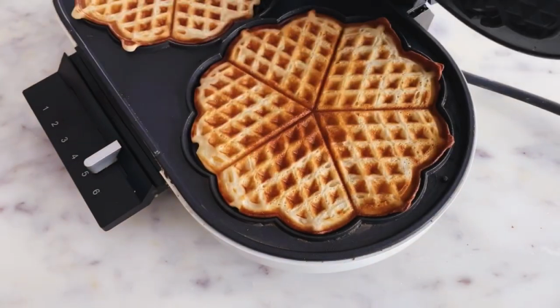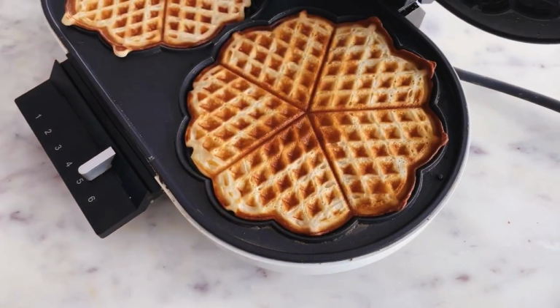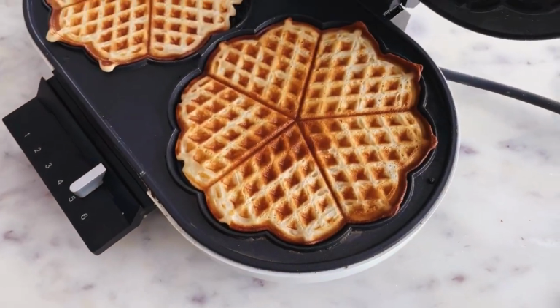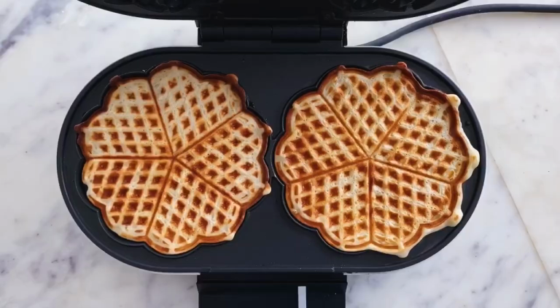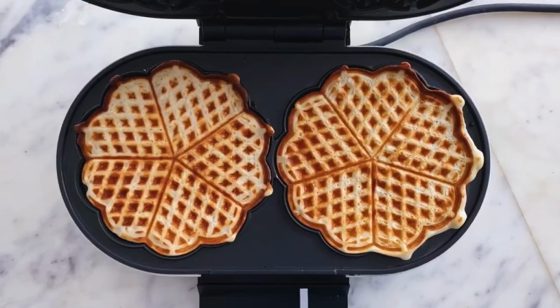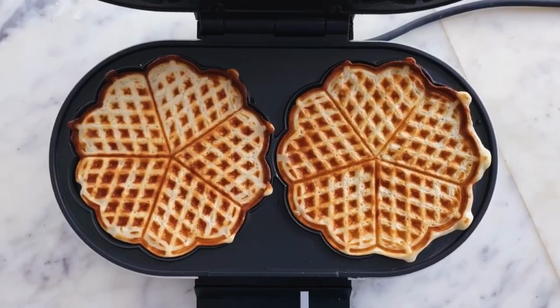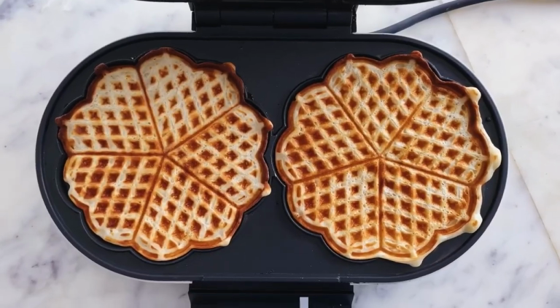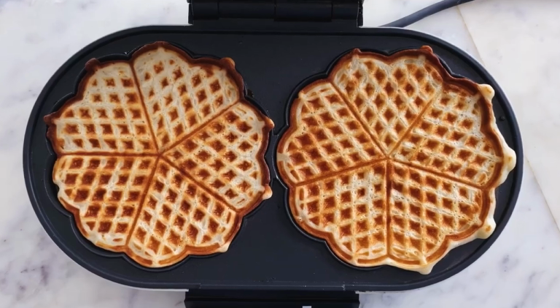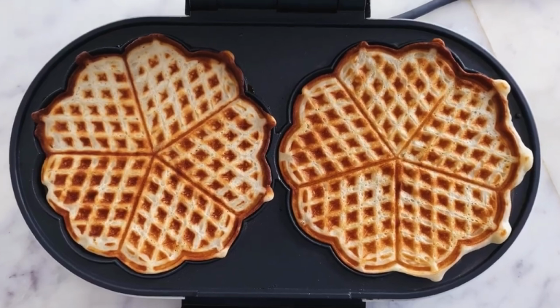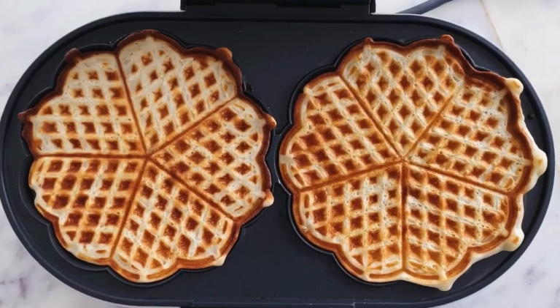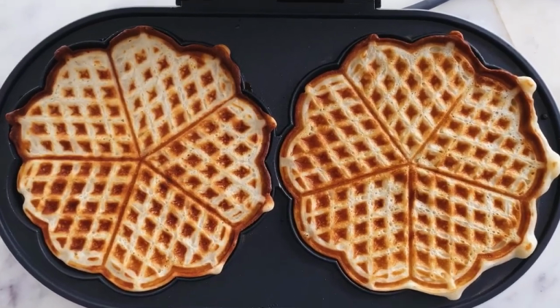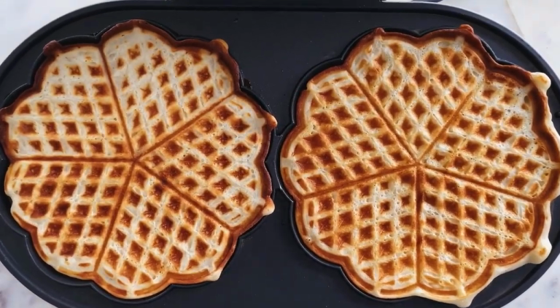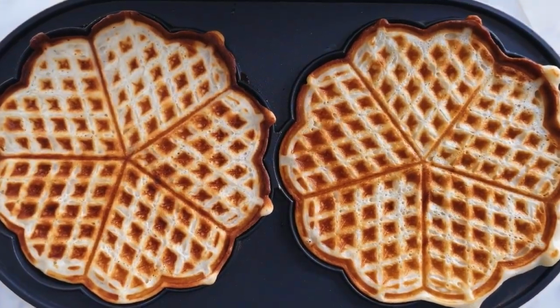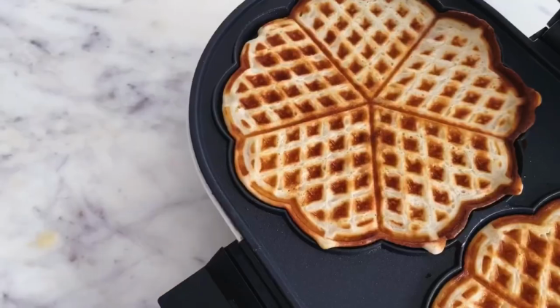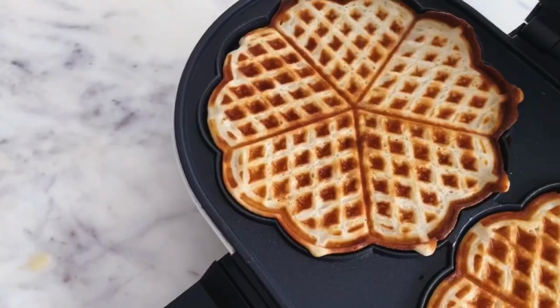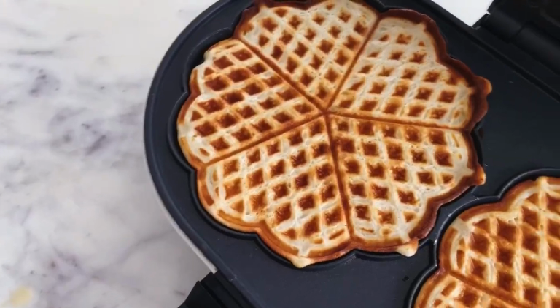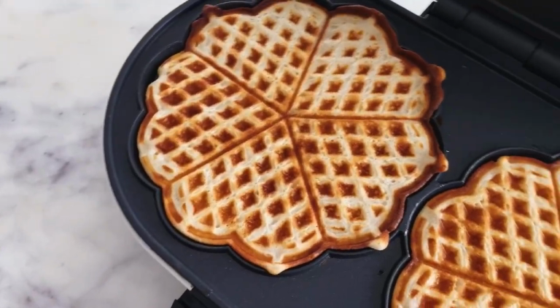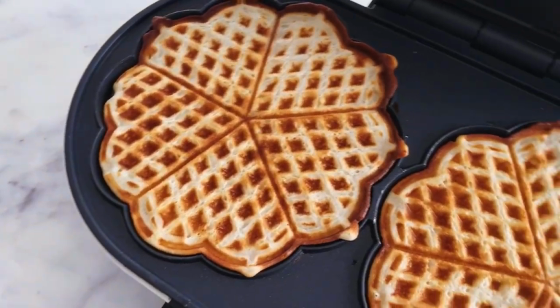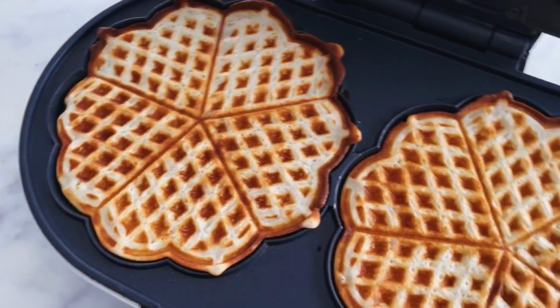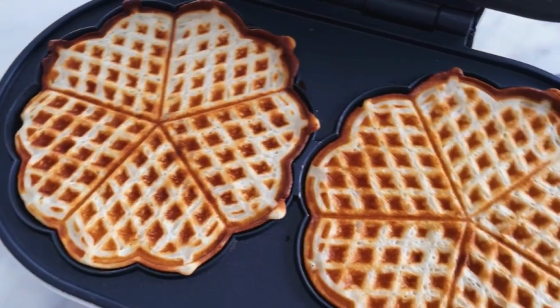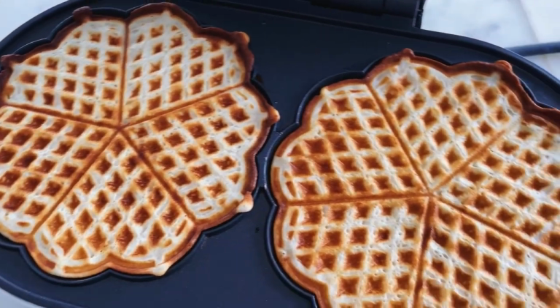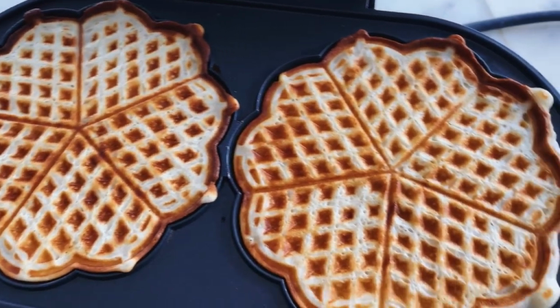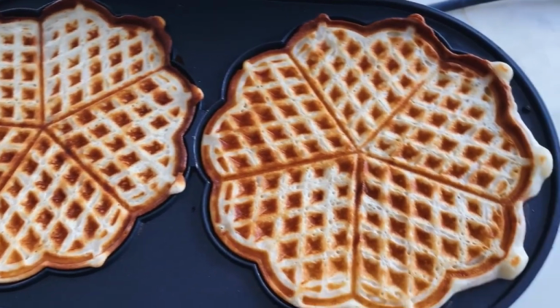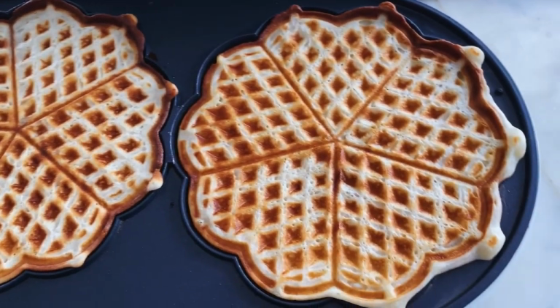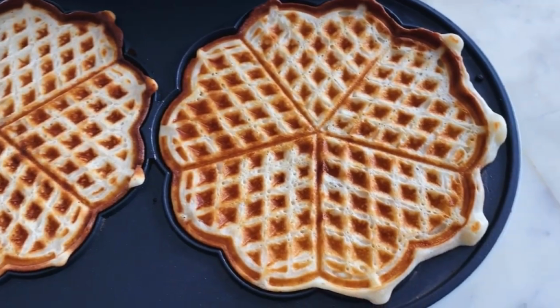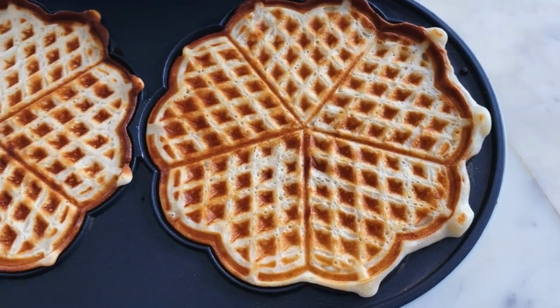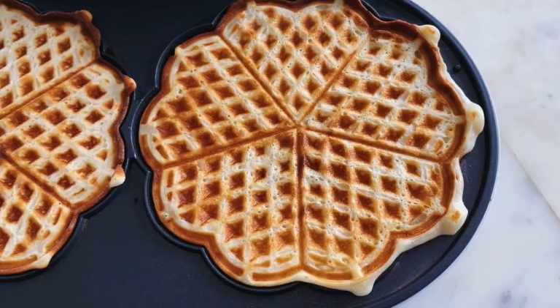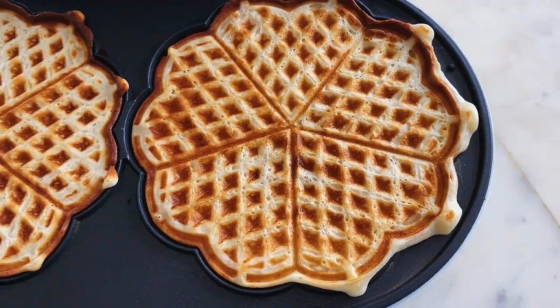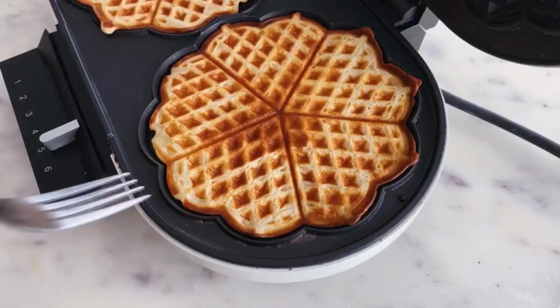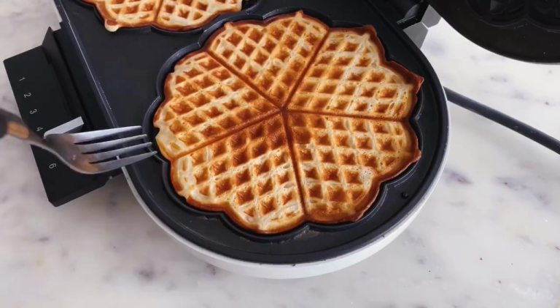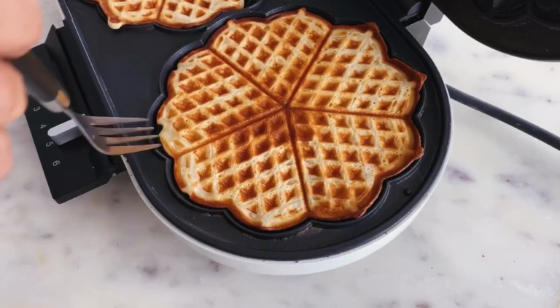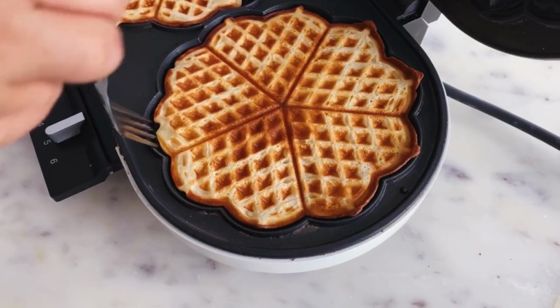My waffles are ready and I can't wait to dig in! Today I'm doing 2 different toppings — one with a lot of butter, blueberries, and maple syrup, and the other one with ice cream and Nutella.